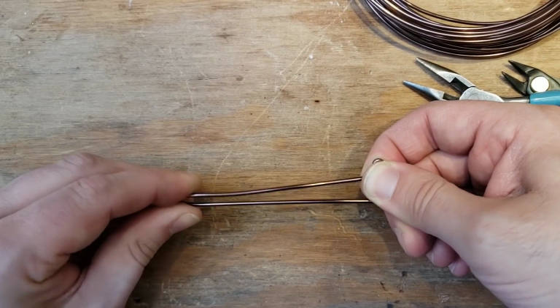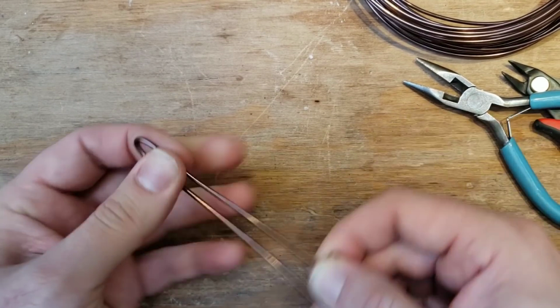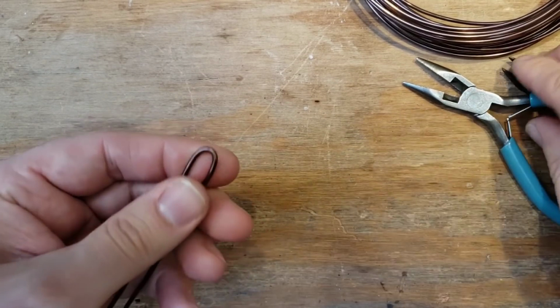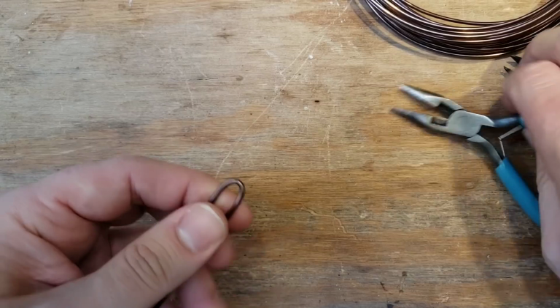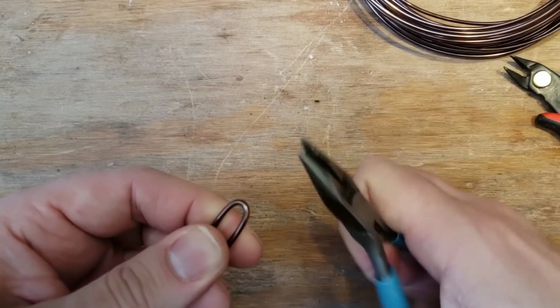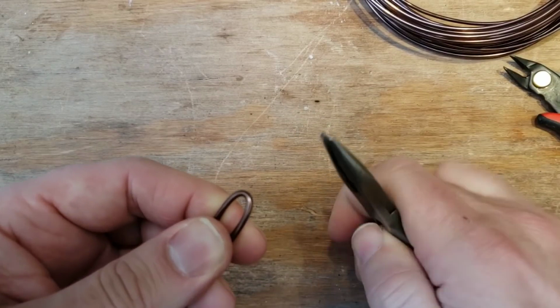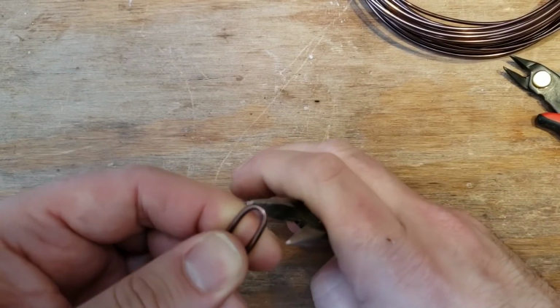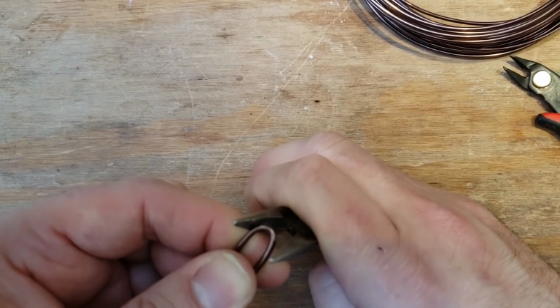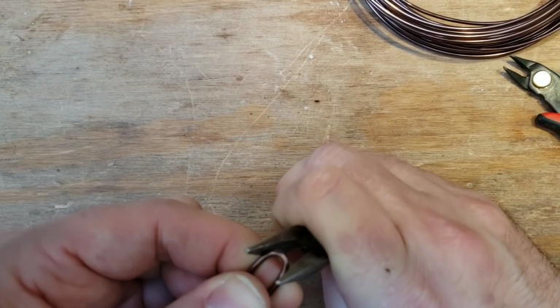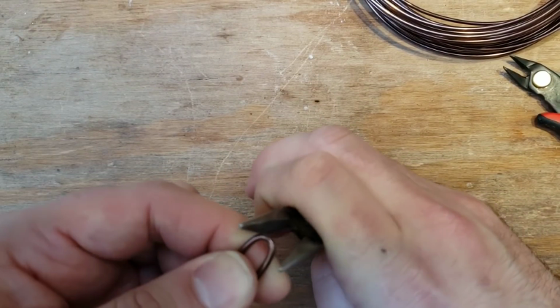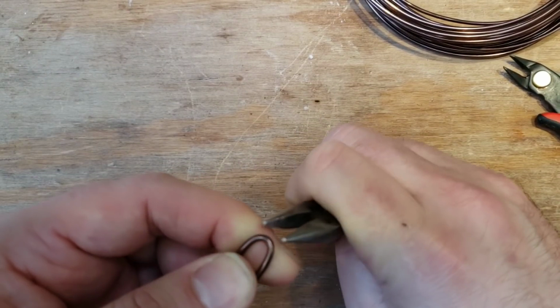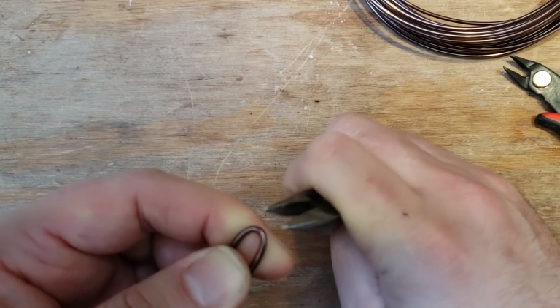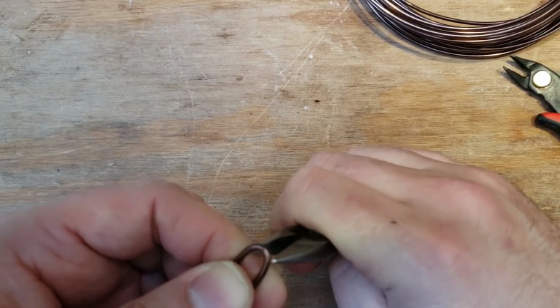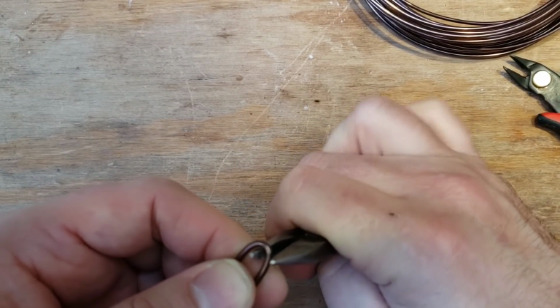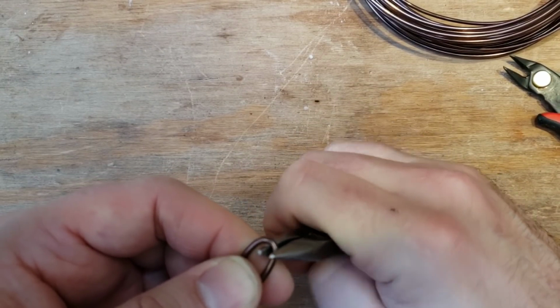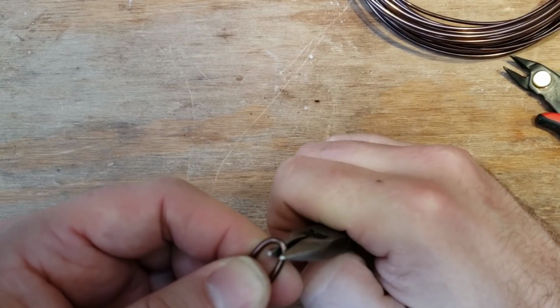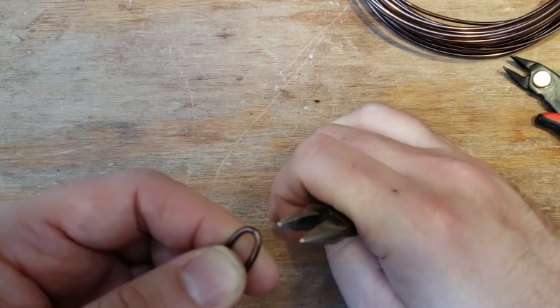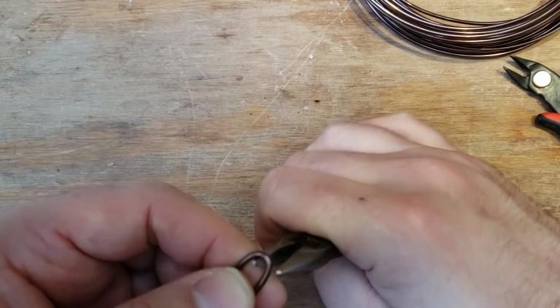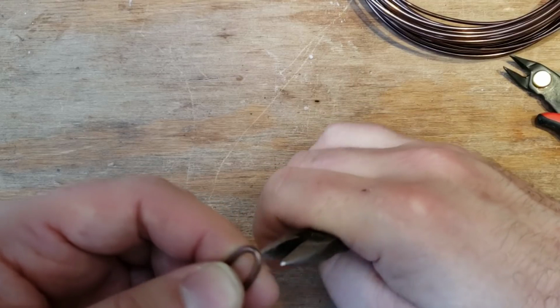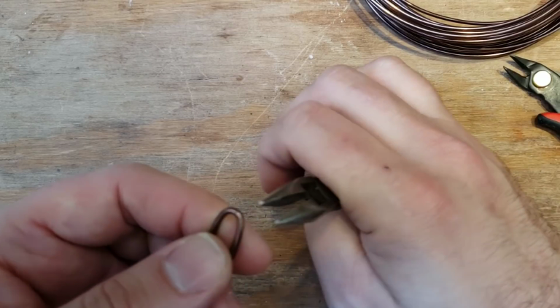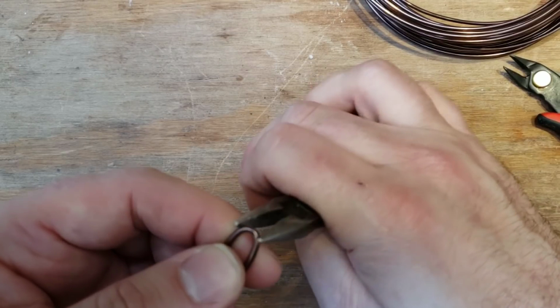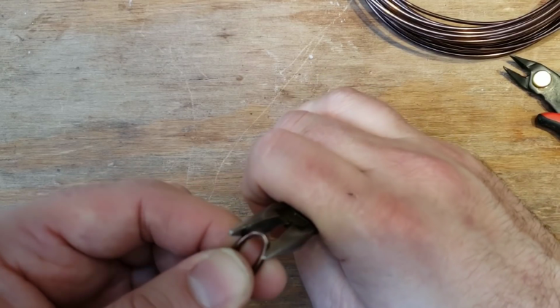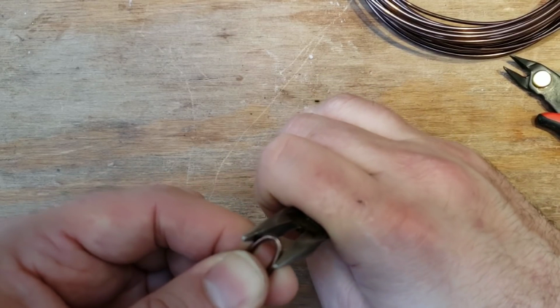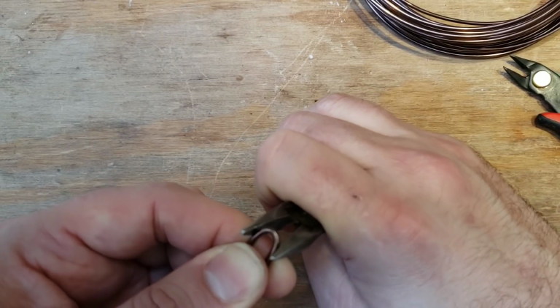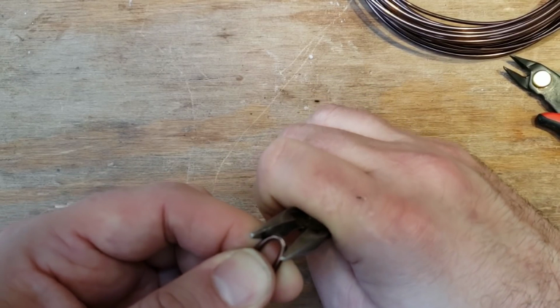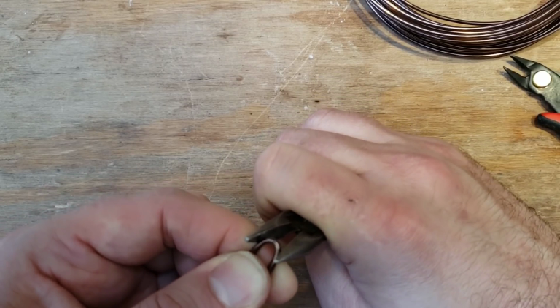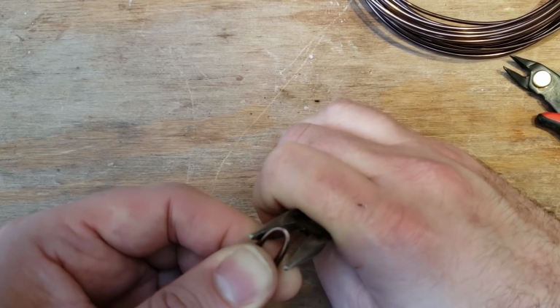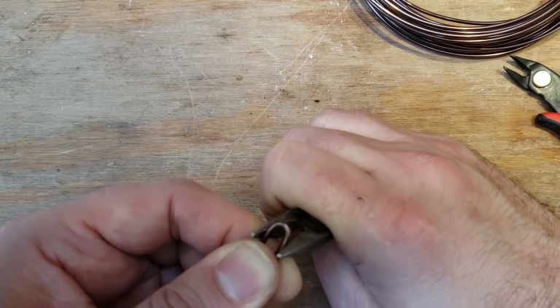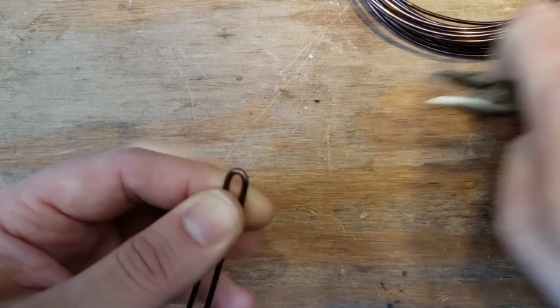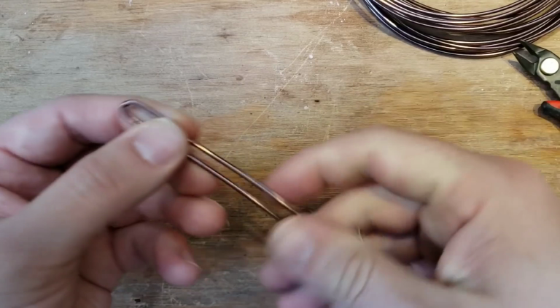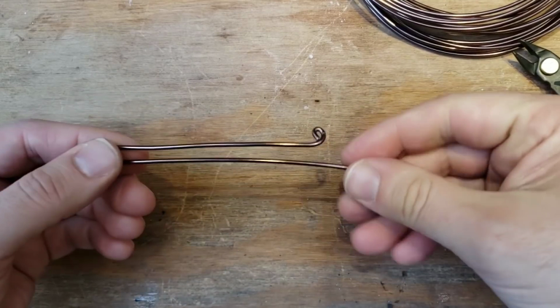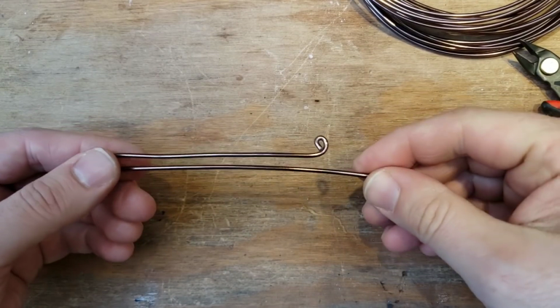Try to pinch it kind of tight. You could really get in there and make a sharp tip, but I kind of like the rounded one for this.